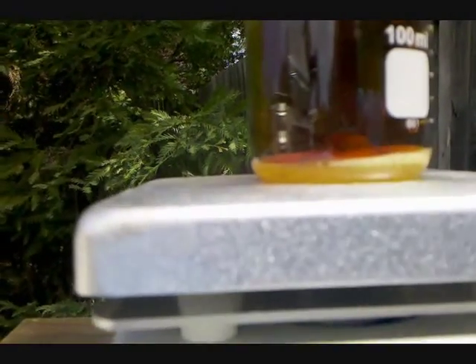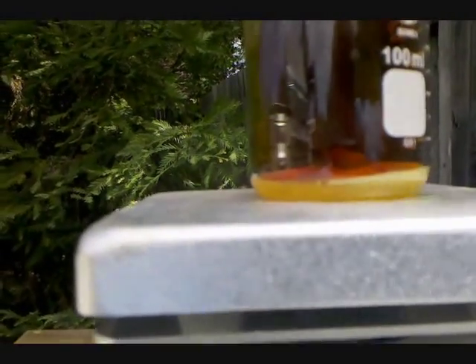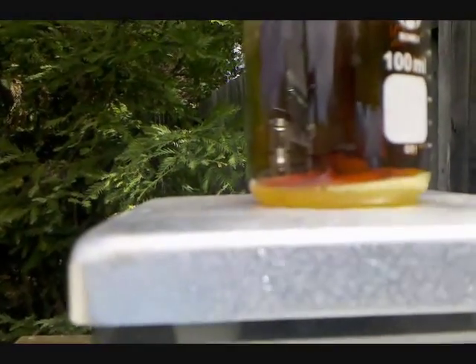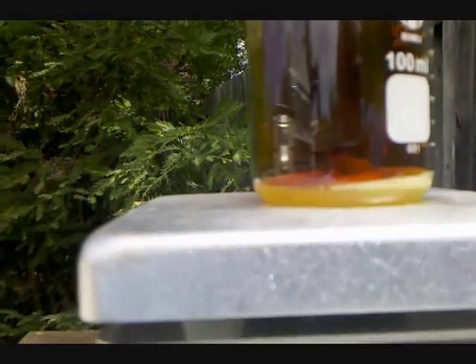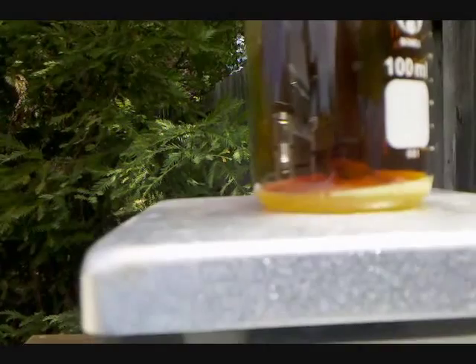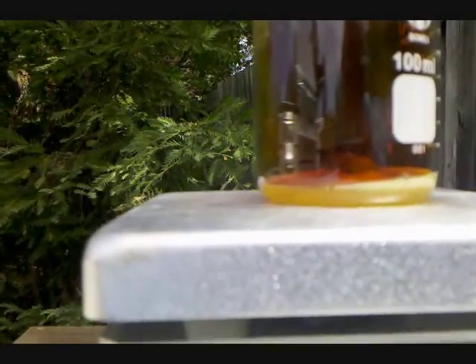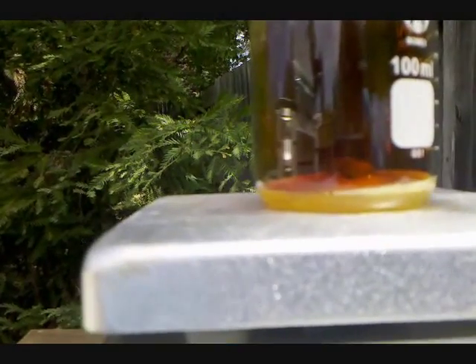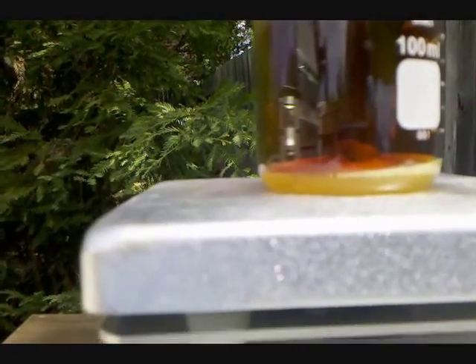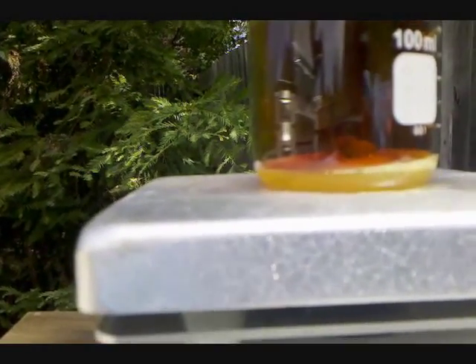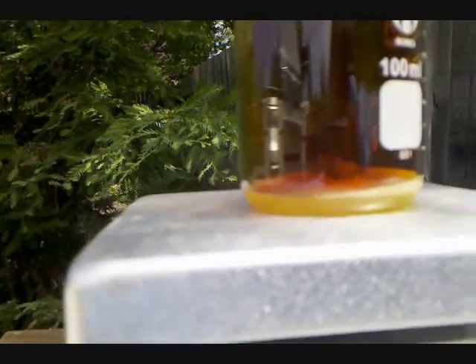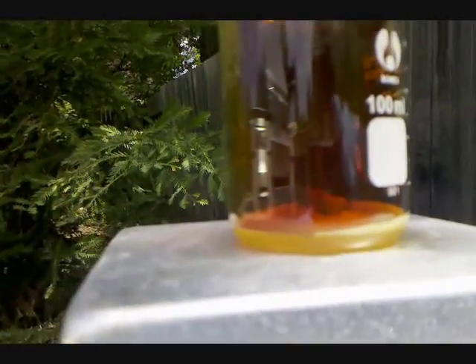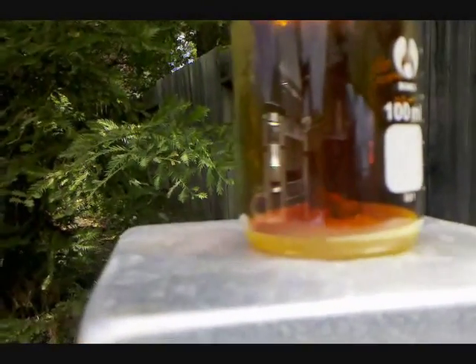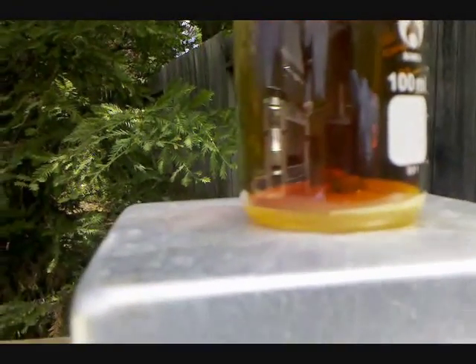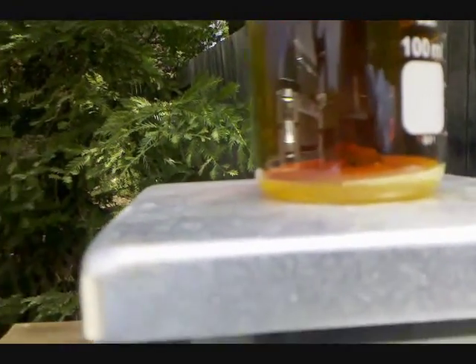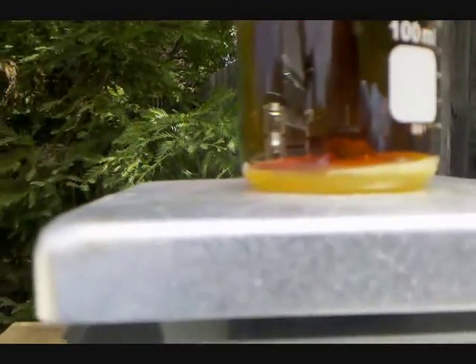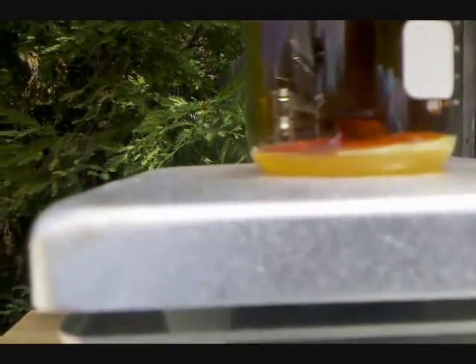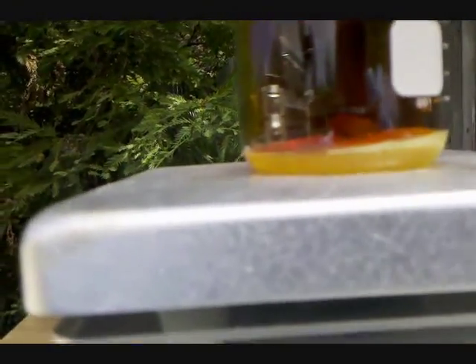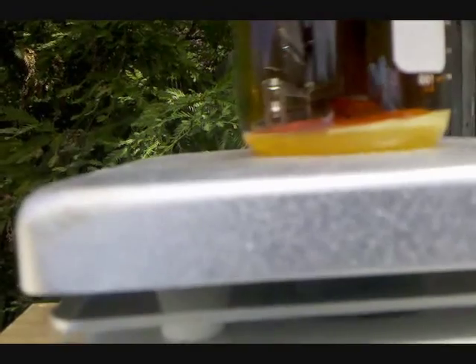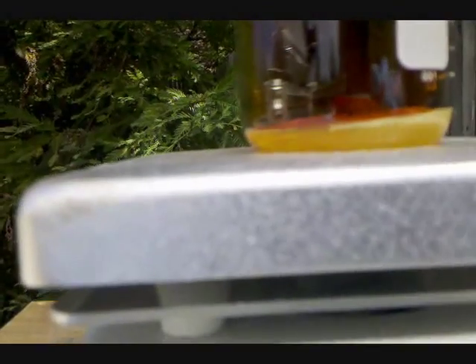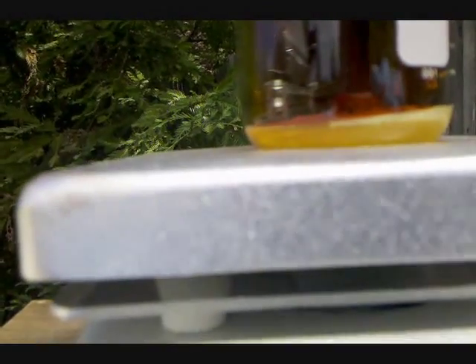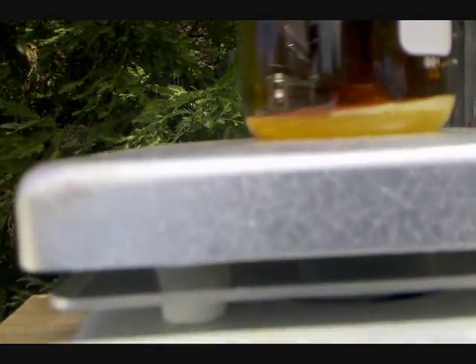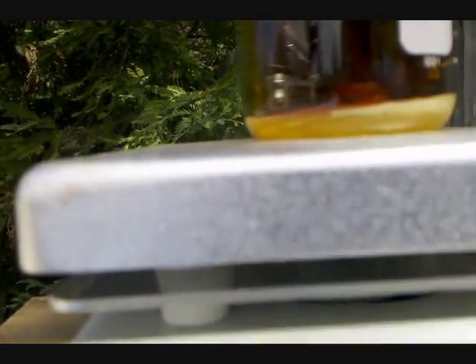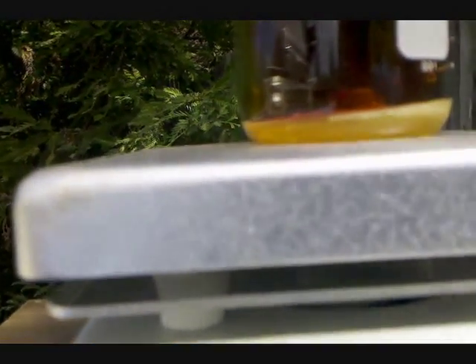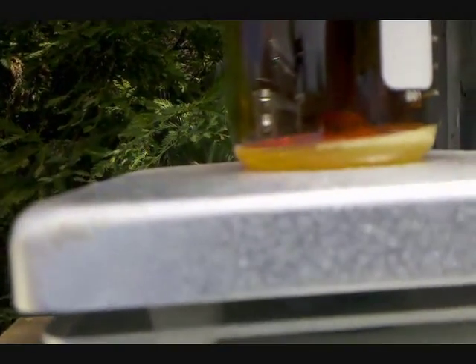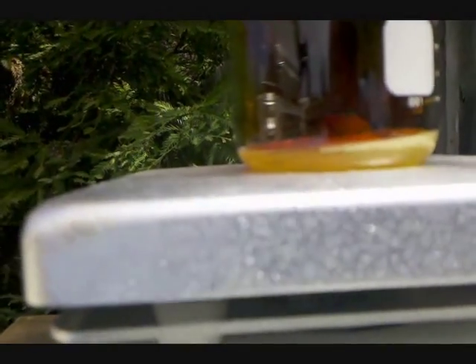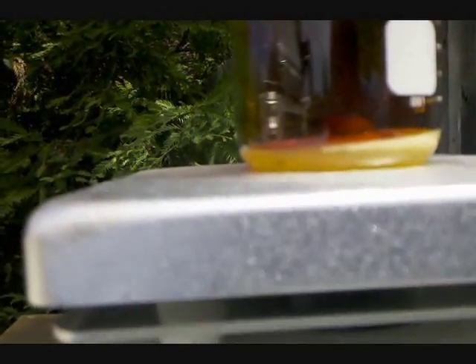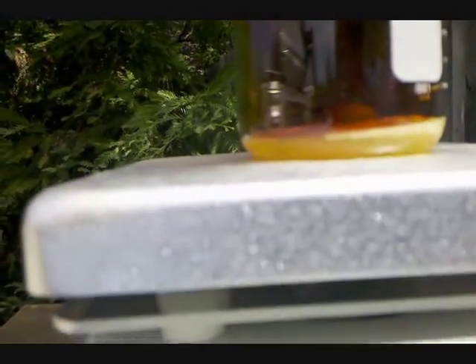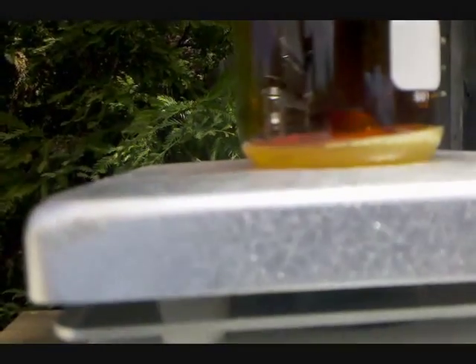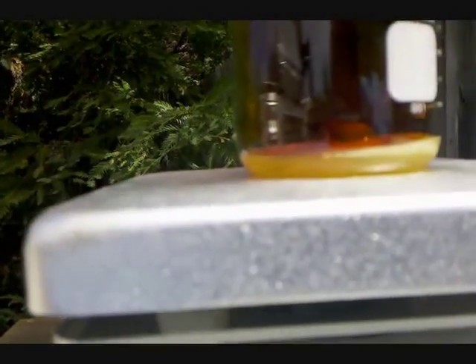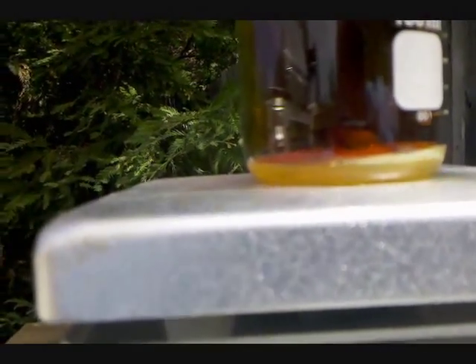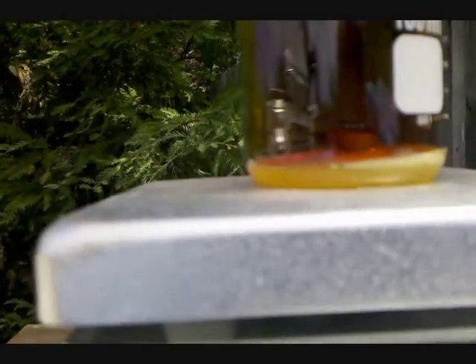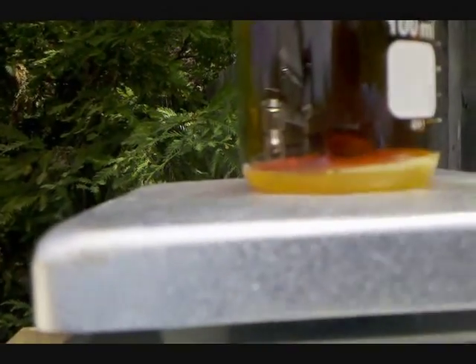So now the reaction looks like it's coming to a stop, with the Bismuth only slightly bubbling. I'll wait for that to finish, and then collect the Bismuth Nitrate.